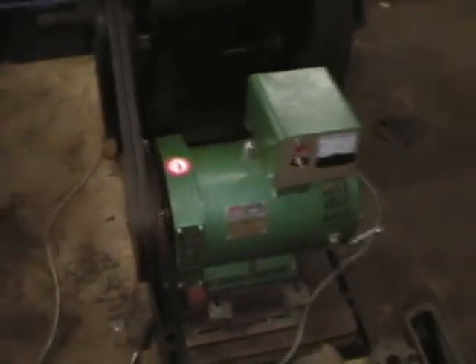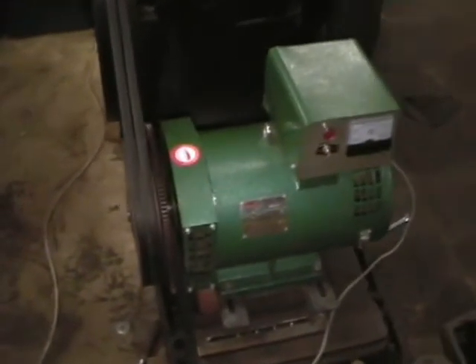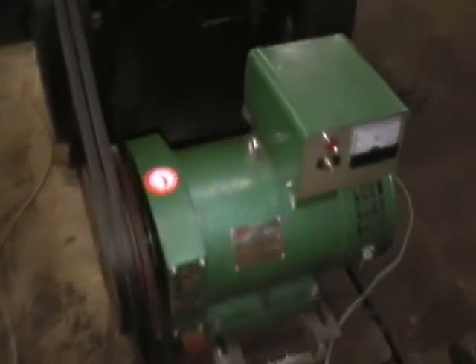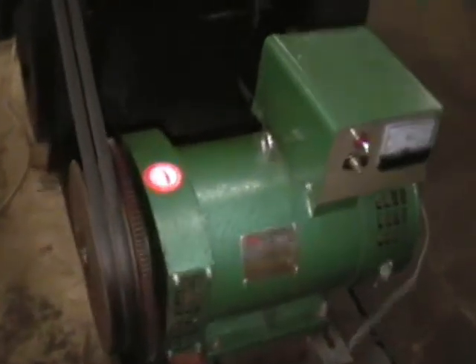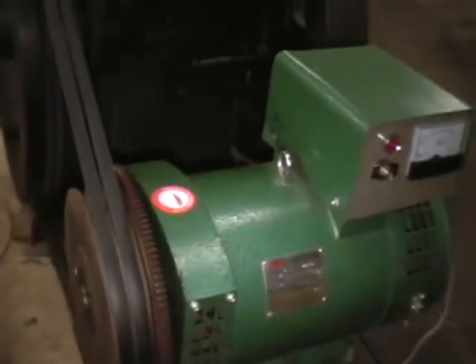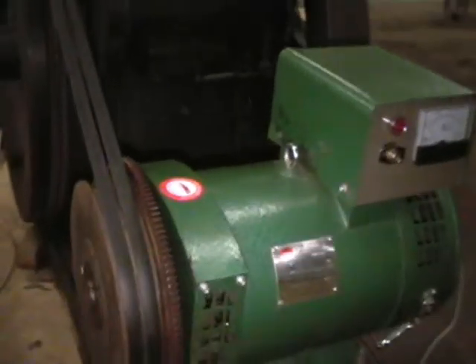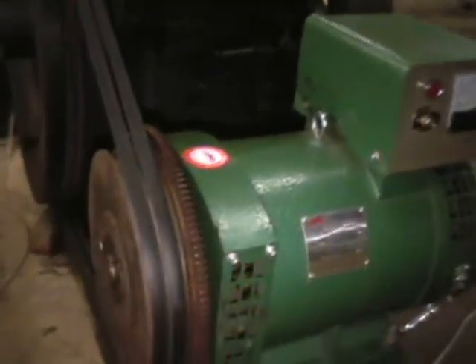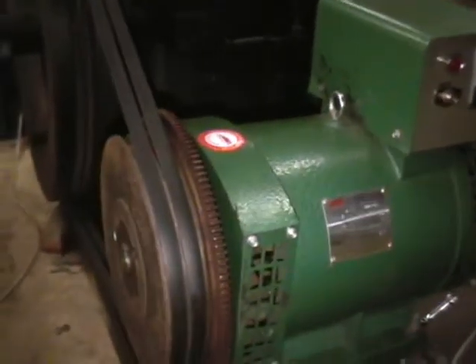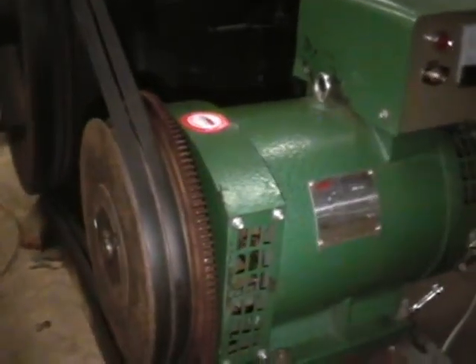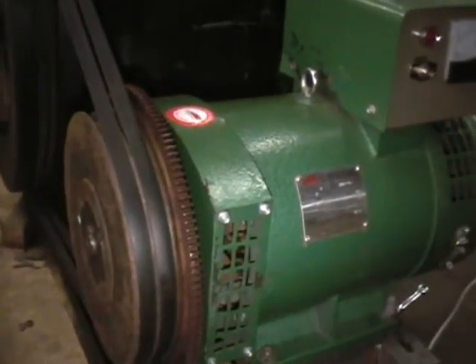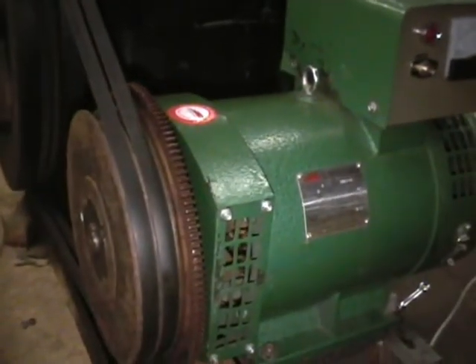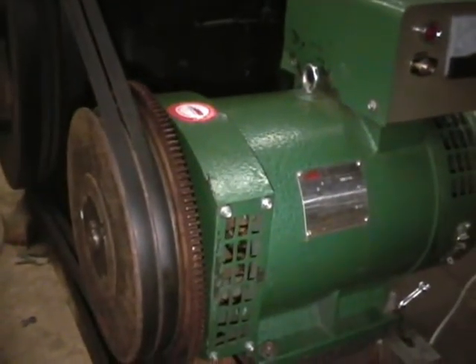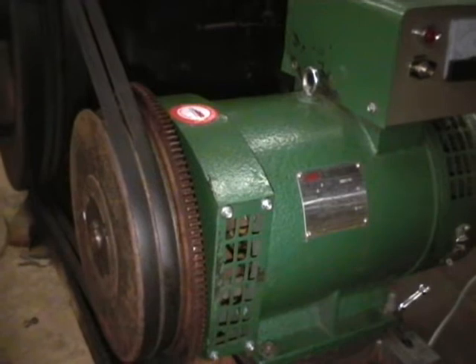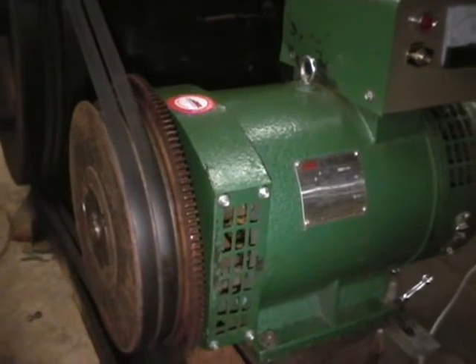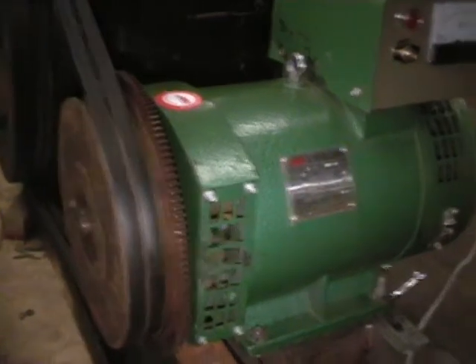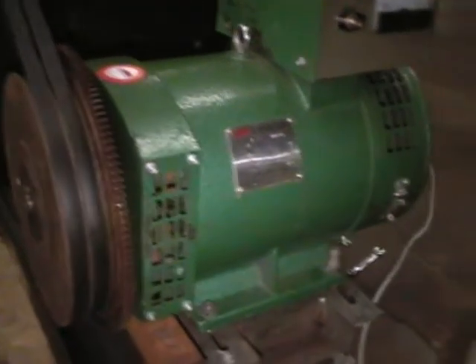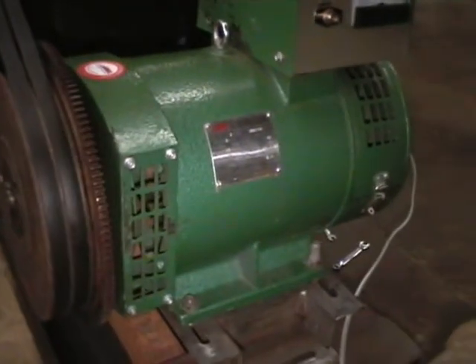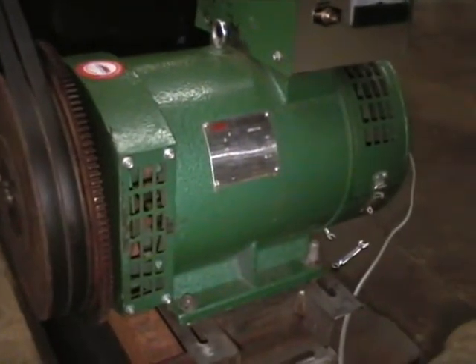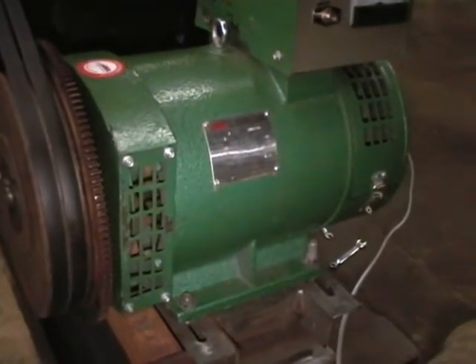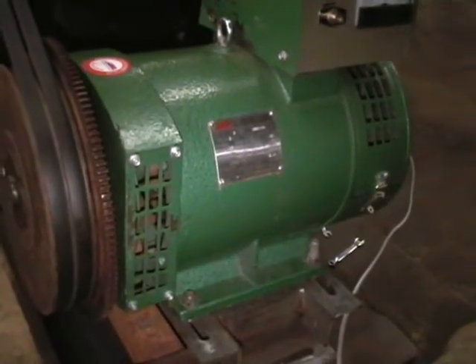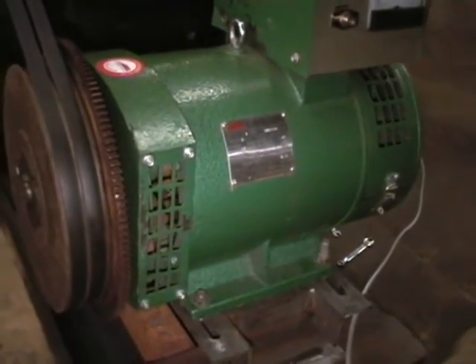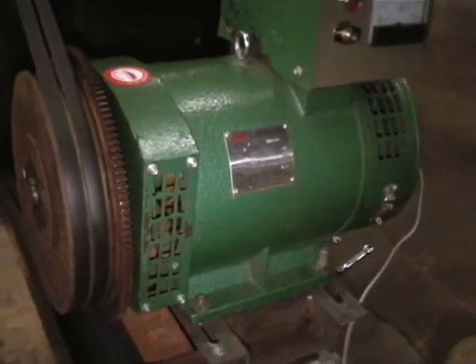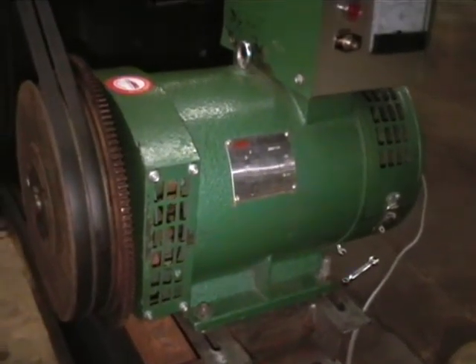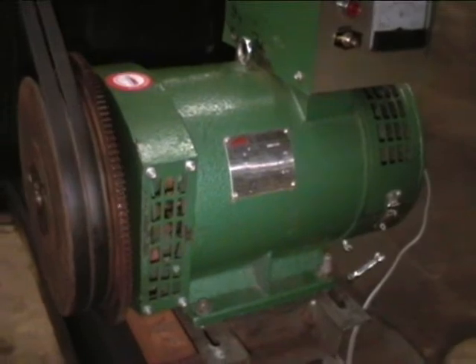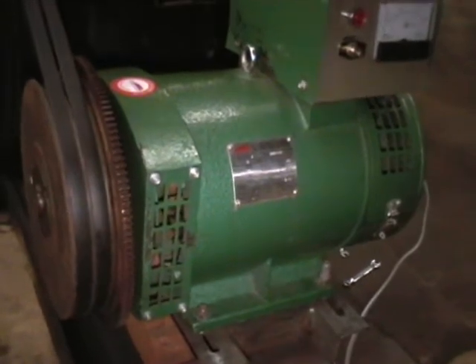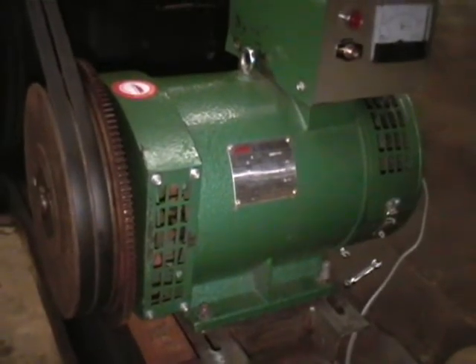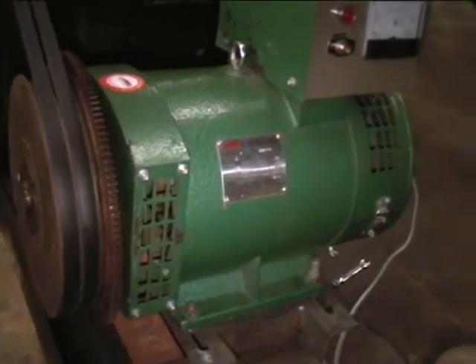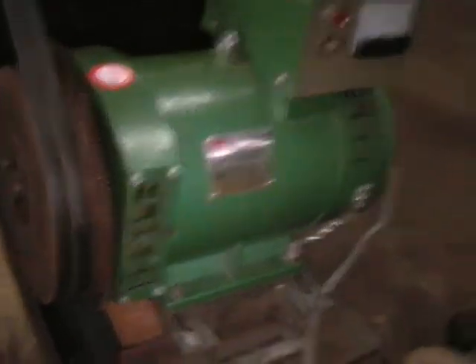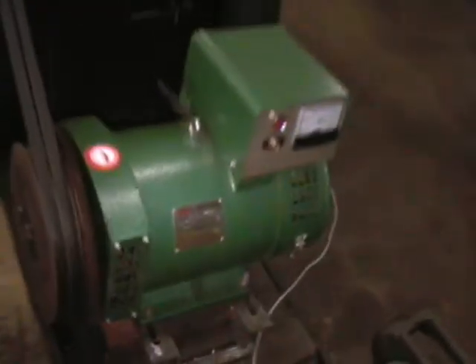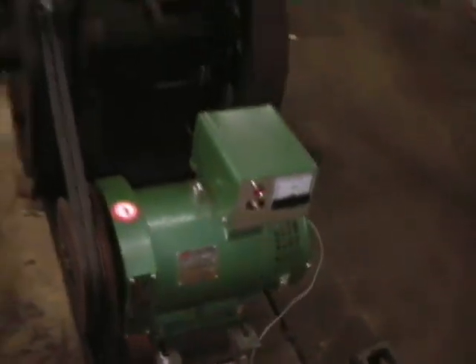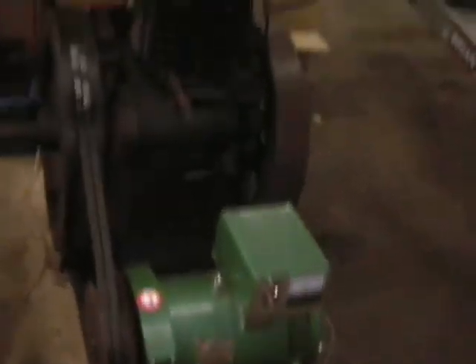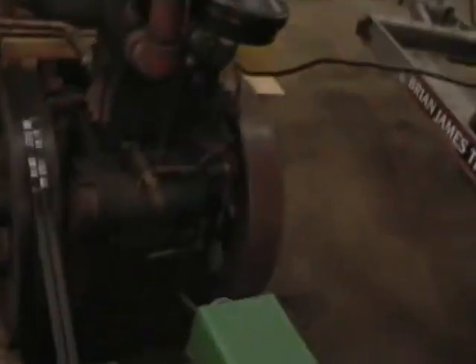If we whiz in close up here, you'll see the pulley with the ring gear on, and eventually, where this plate is, there will be a starter motor to save me my poor efforts. Moving on.